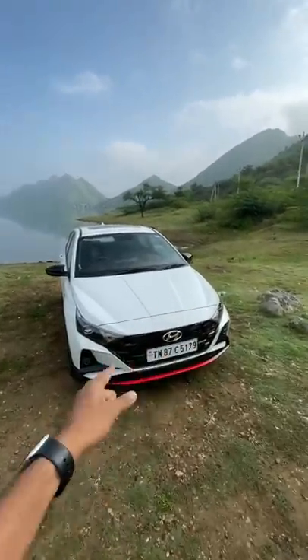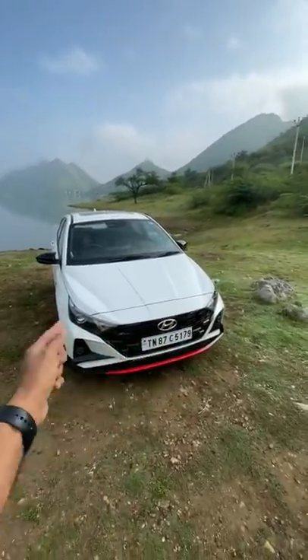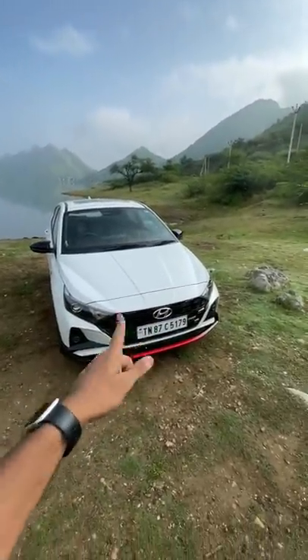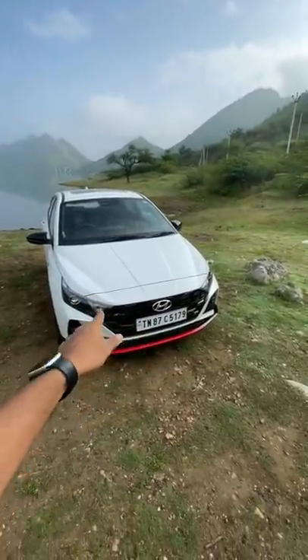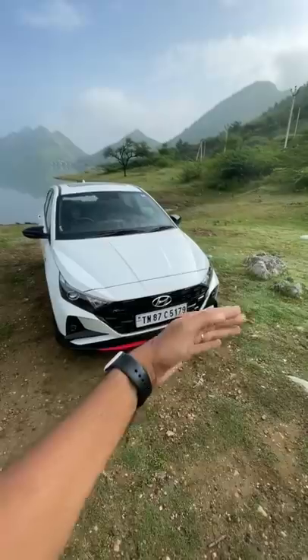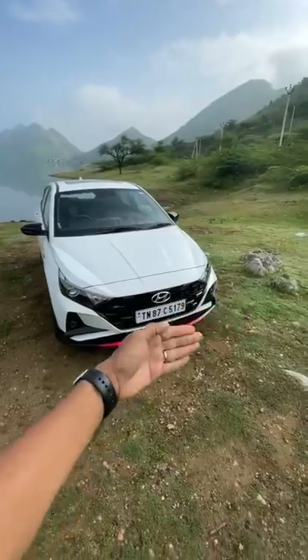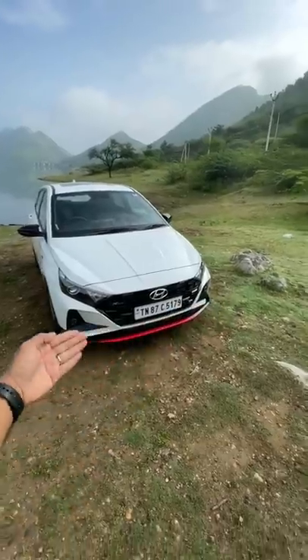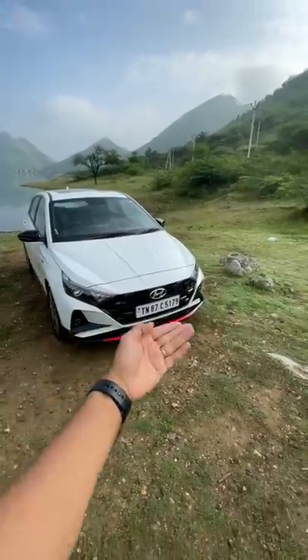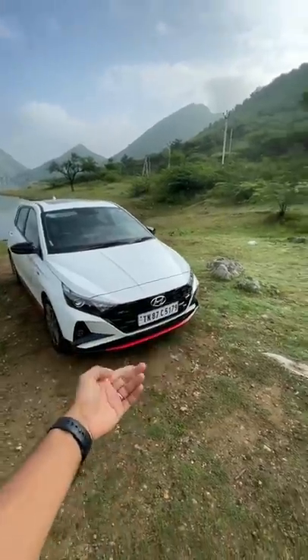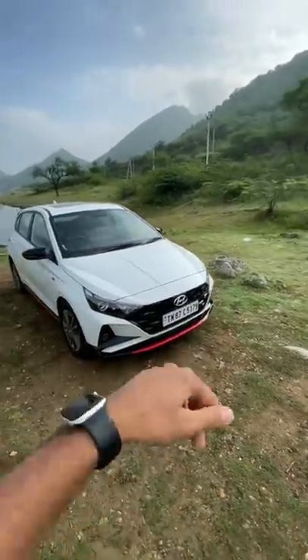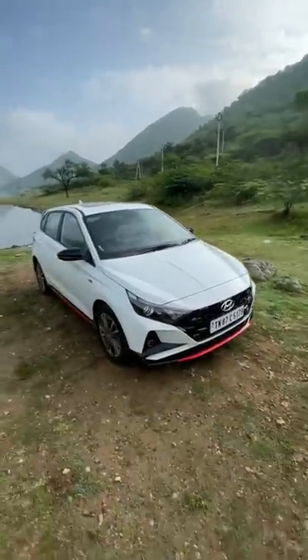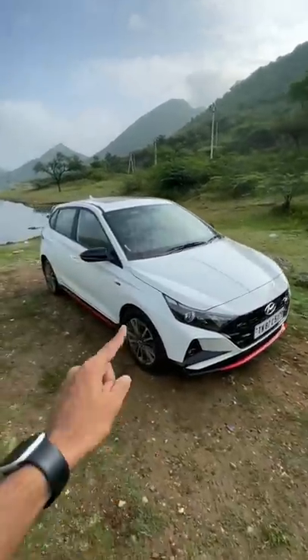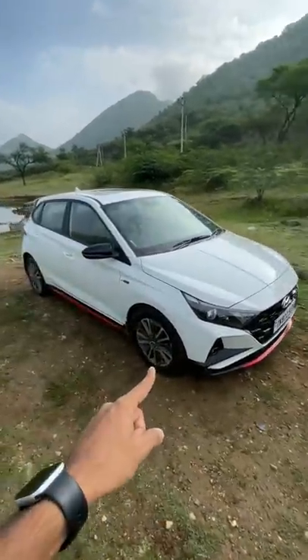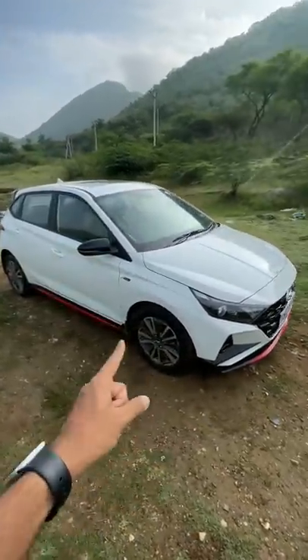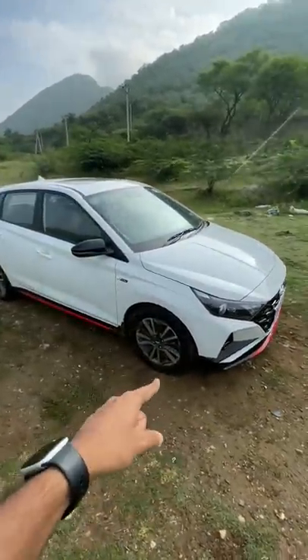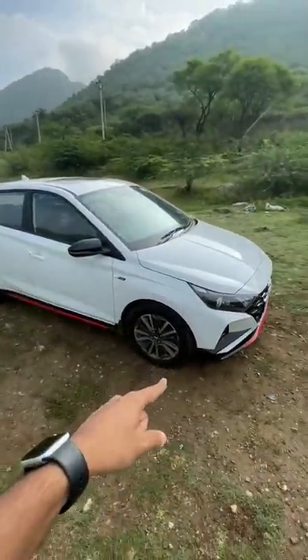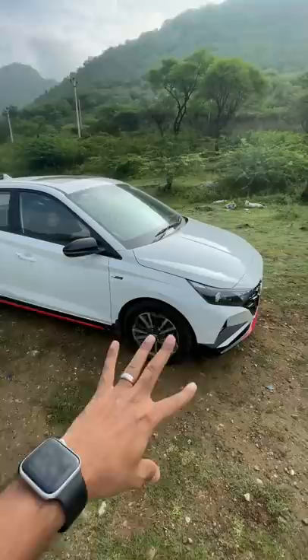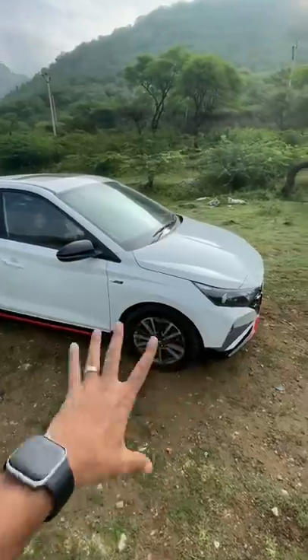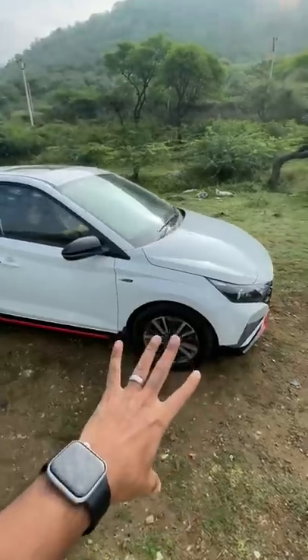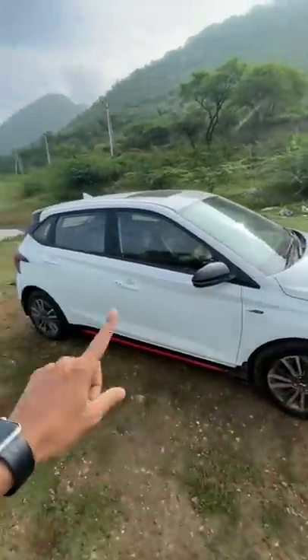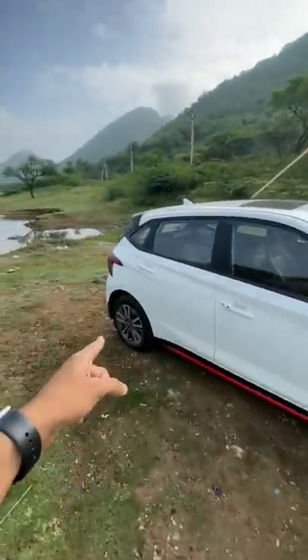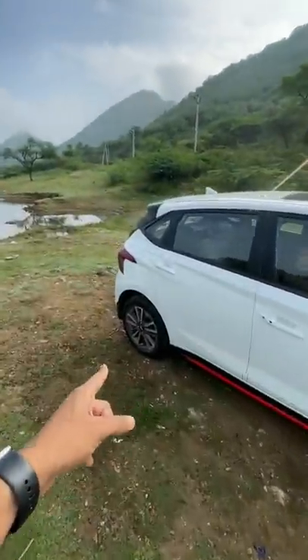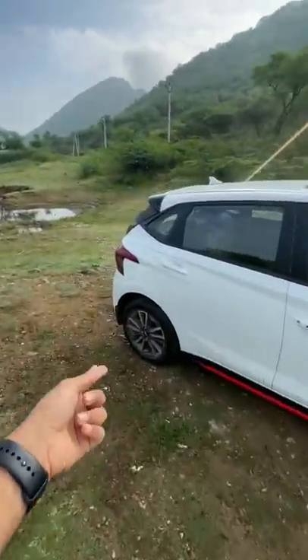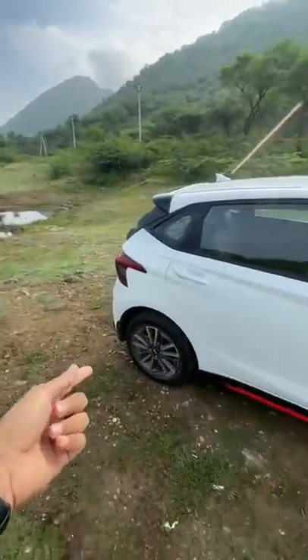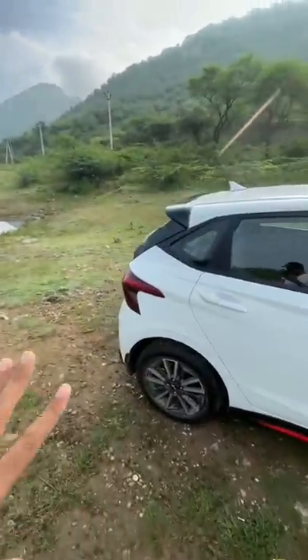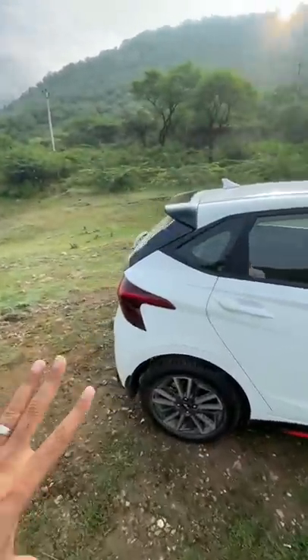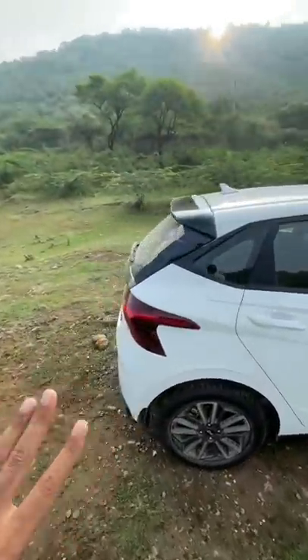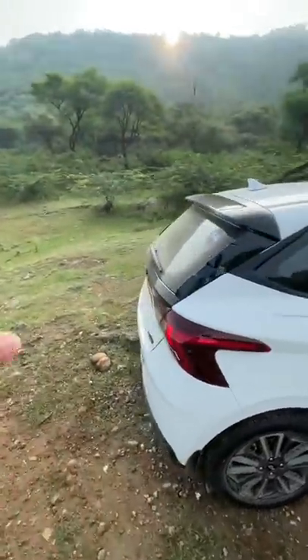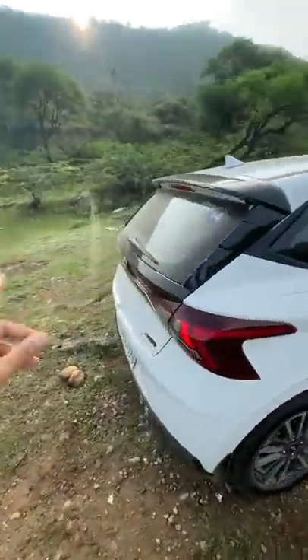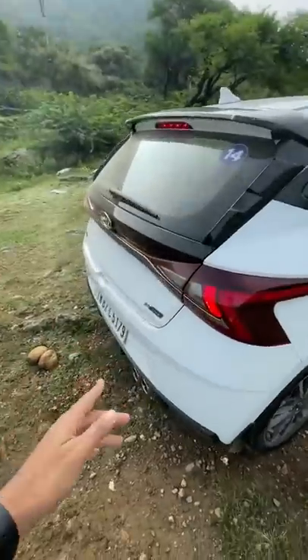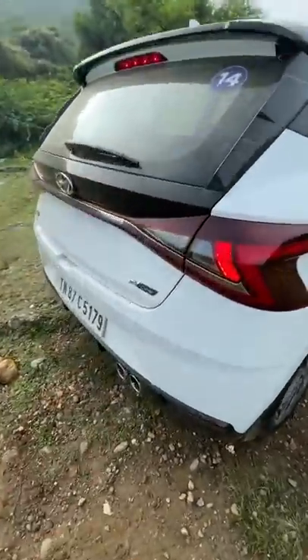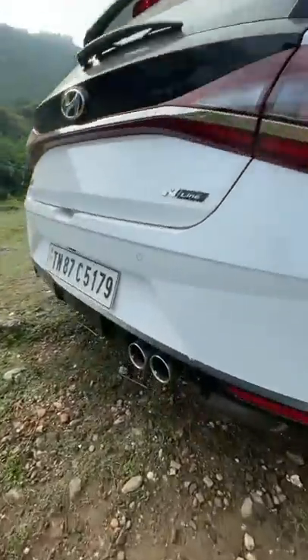You get this checkered flag grille, N-Line badging all over the place, and this red treatment on the bumper. 16-inch wheels with a new wheel design and red coloured brake calipers. It also has disc brakes at the rear, which are not there in the standard i20. And at the rear, you get a diffuser treatment.